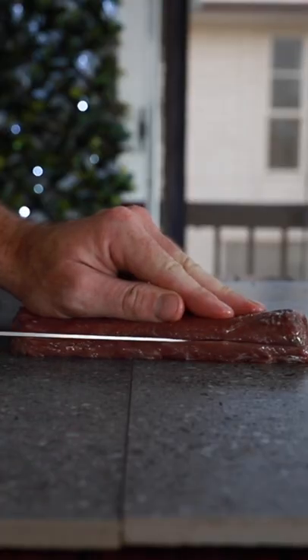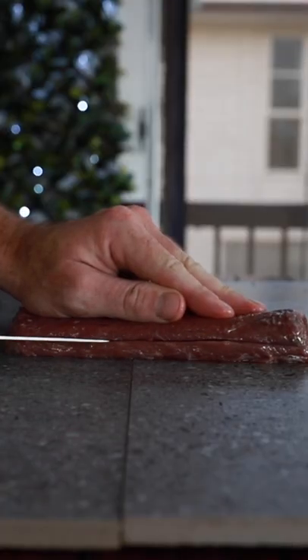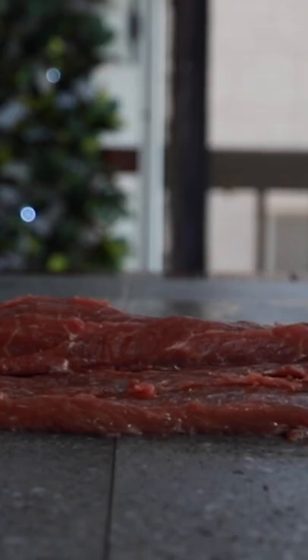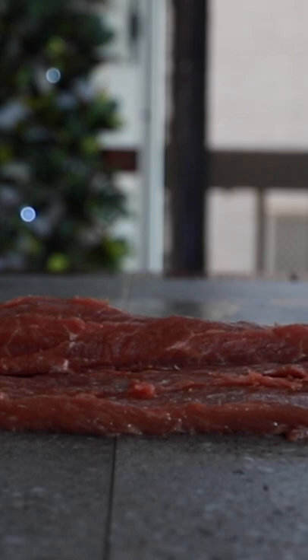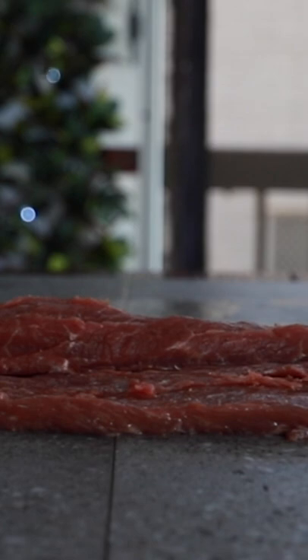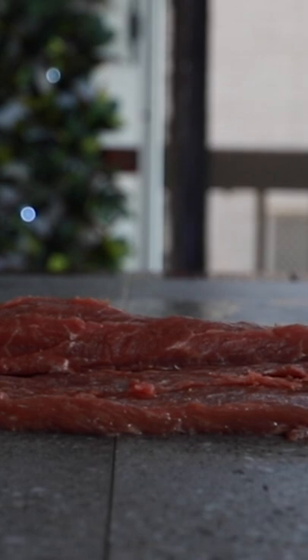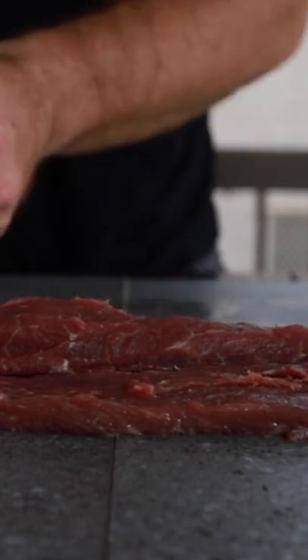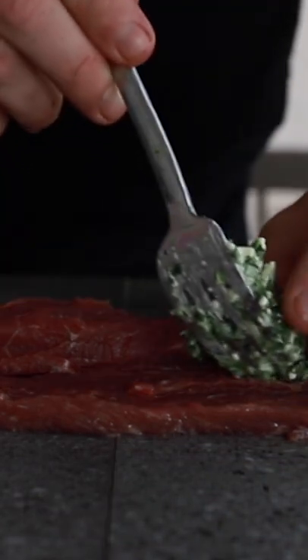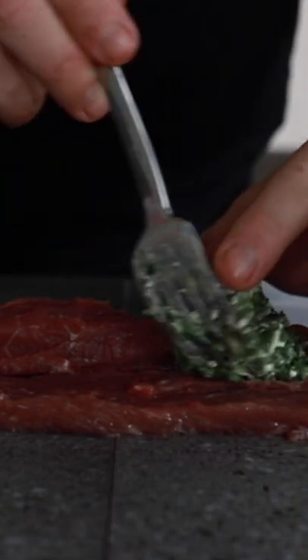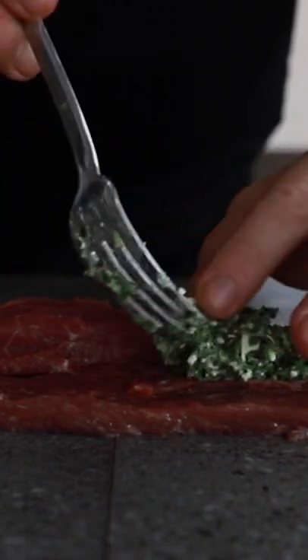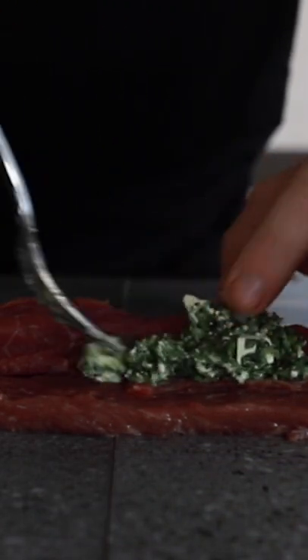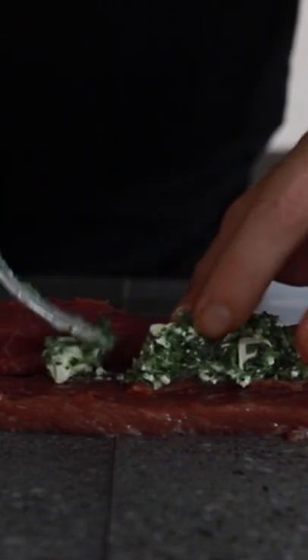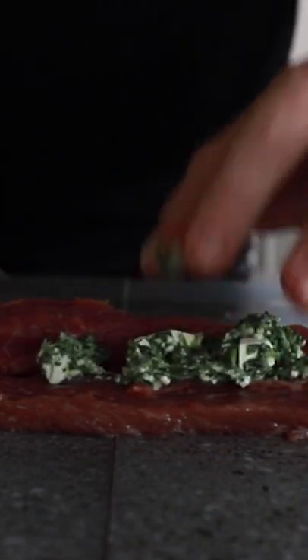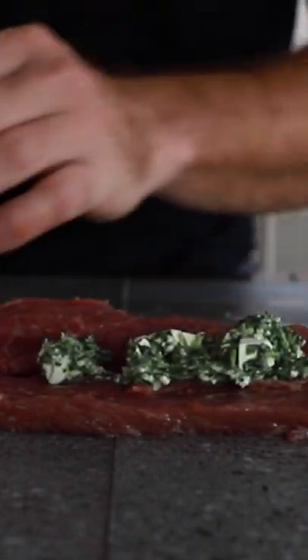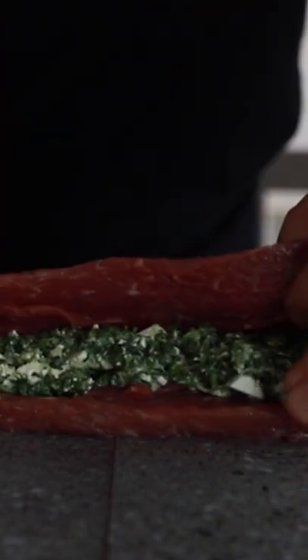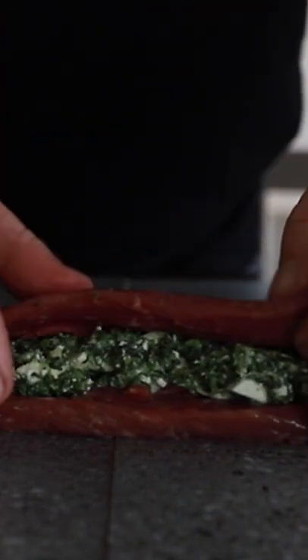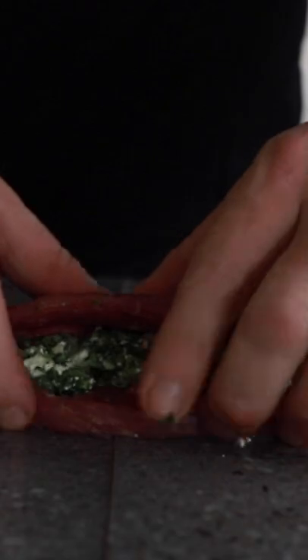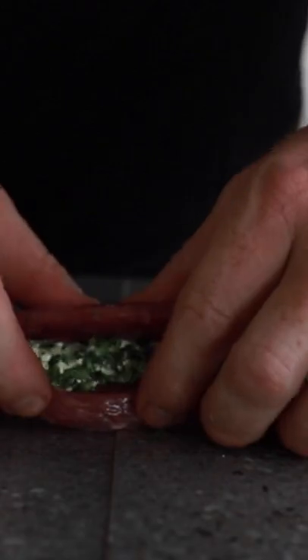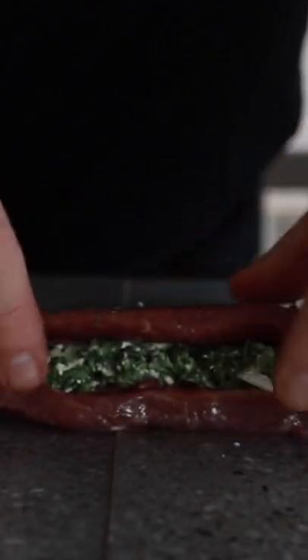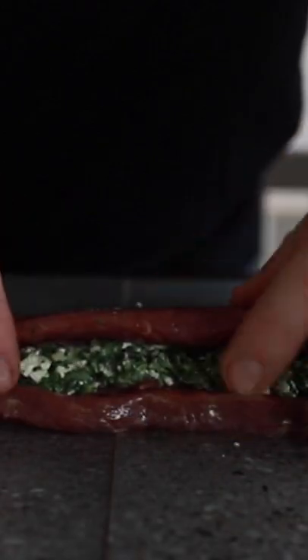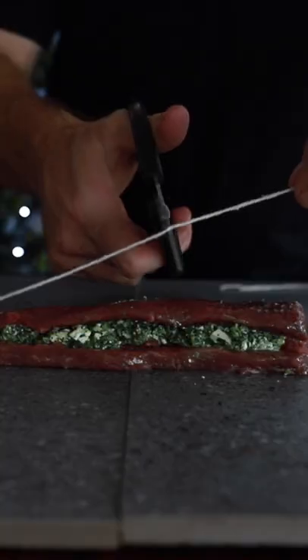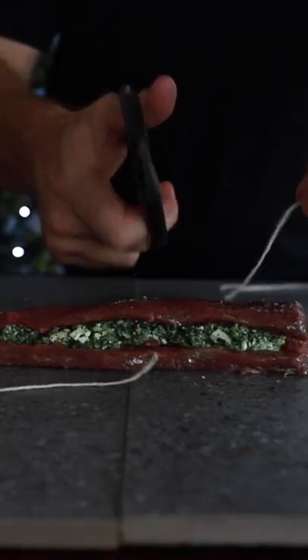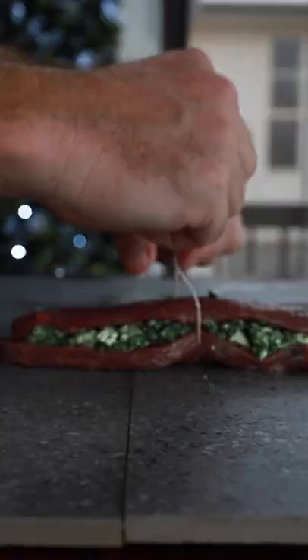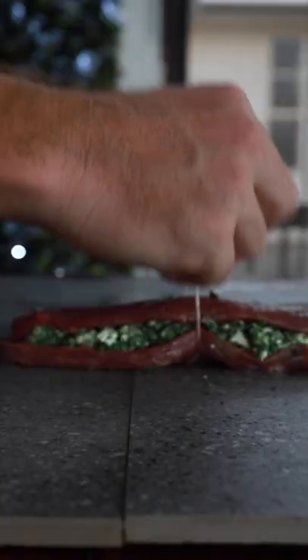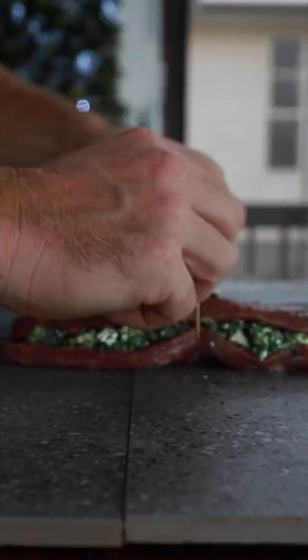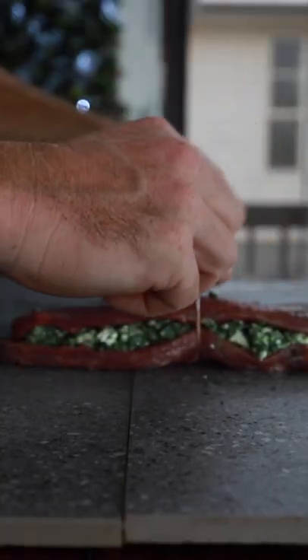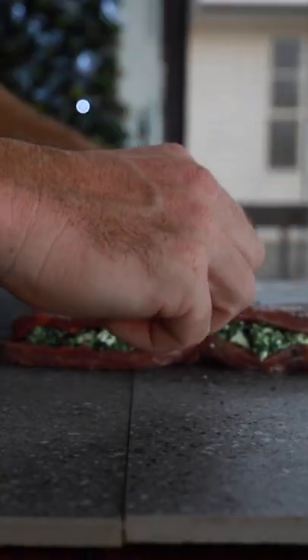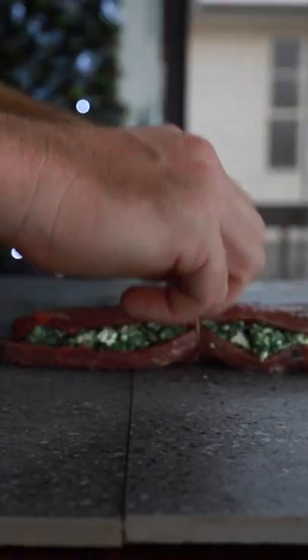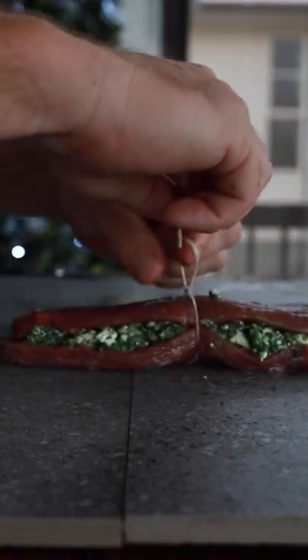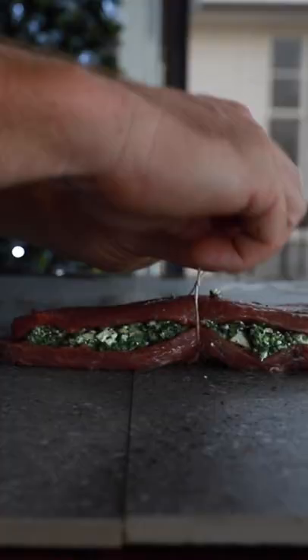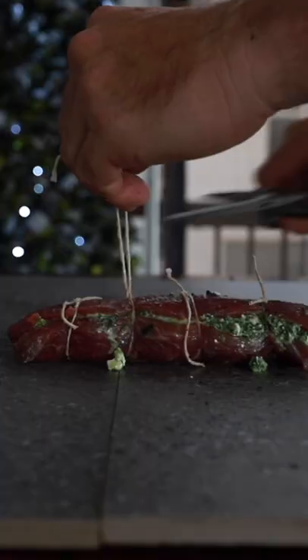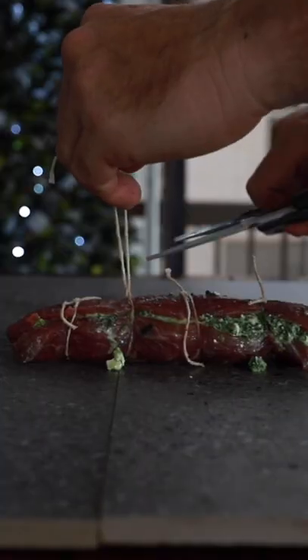Next we're going to cut our lamb and just butterfly it open, then apply our stuffing evenly through the lamb. Fold the lamb back over, and now it's time to string it up. We're going to grab some butcher string and tie it off on top, then cut off the string.